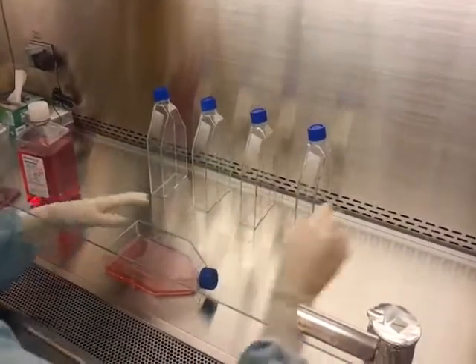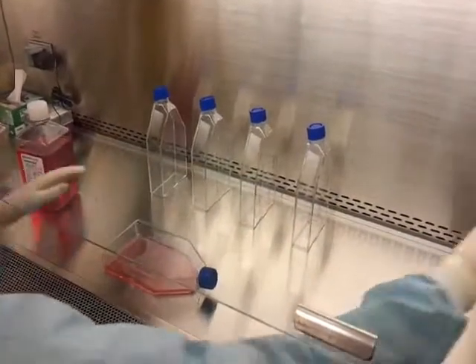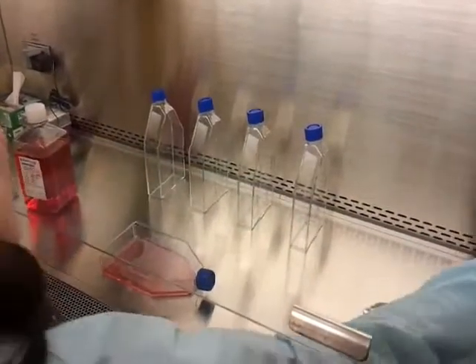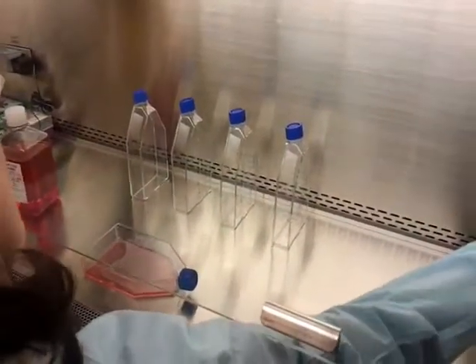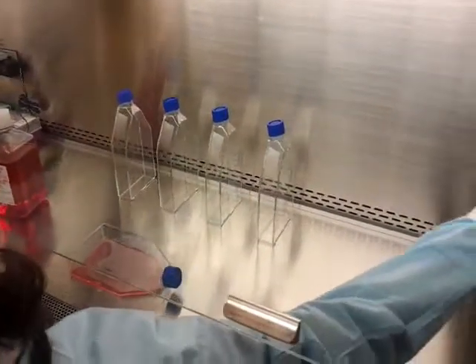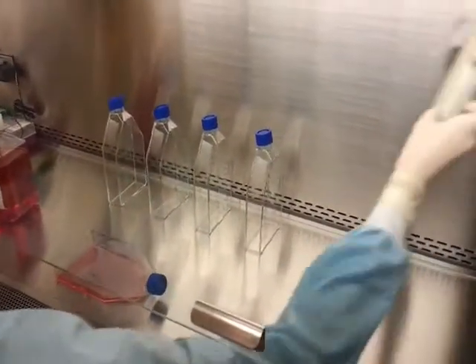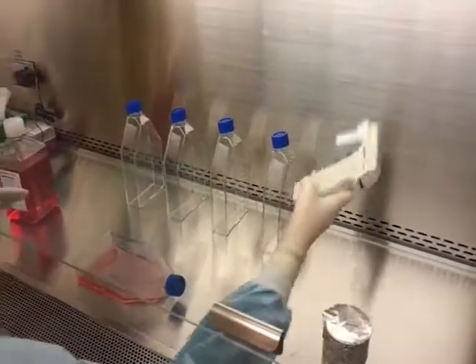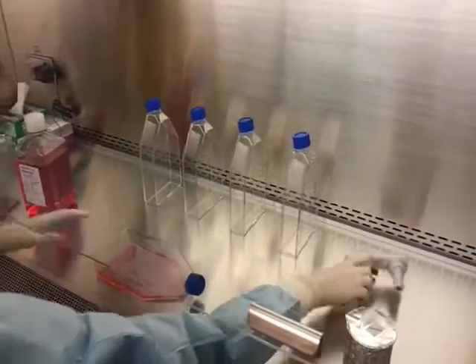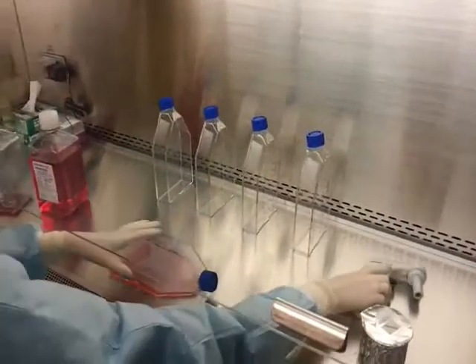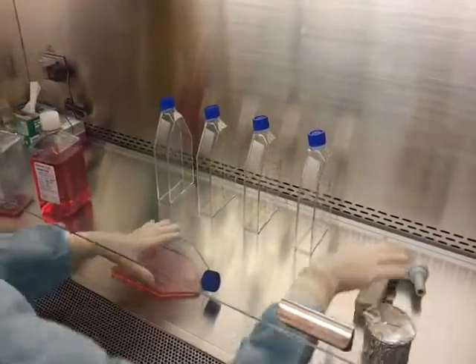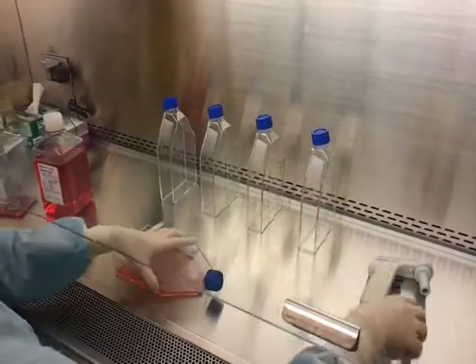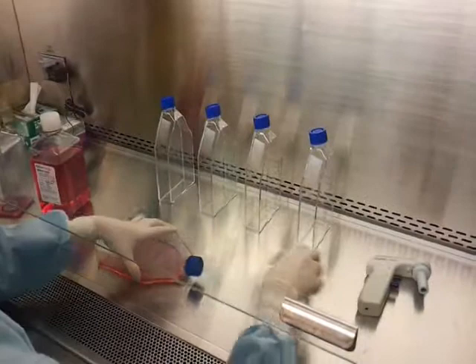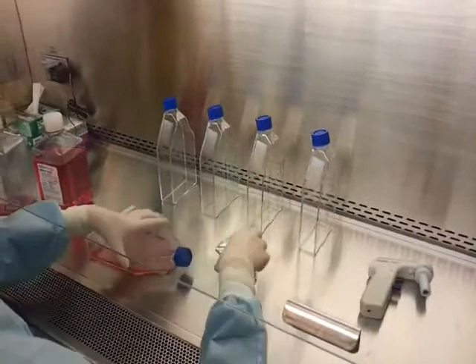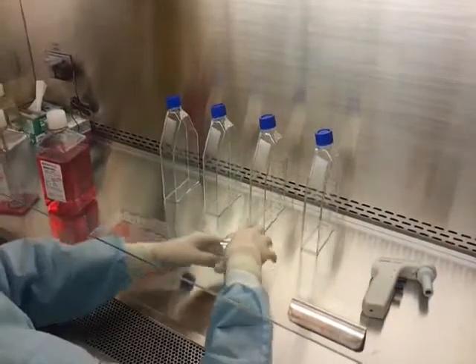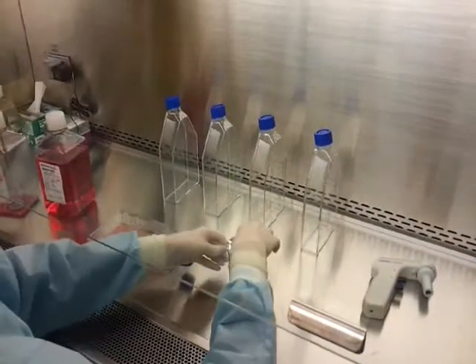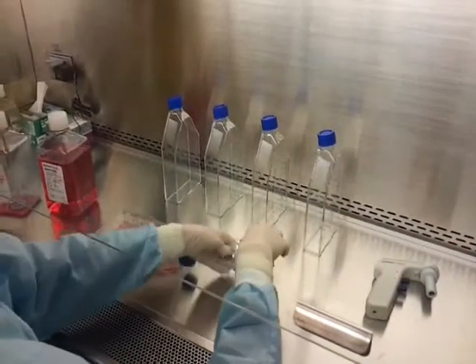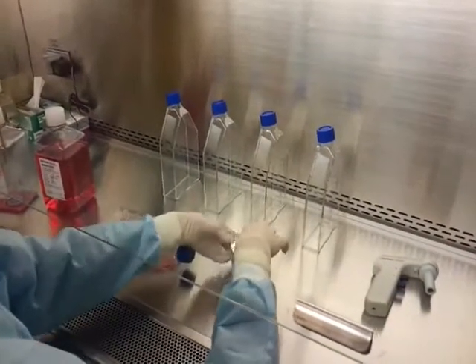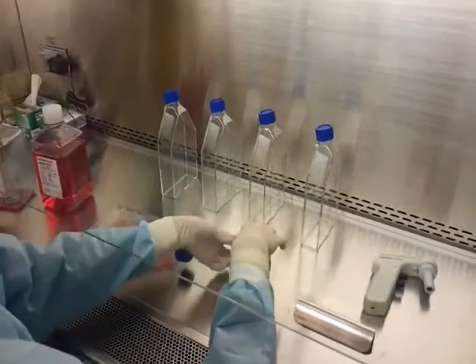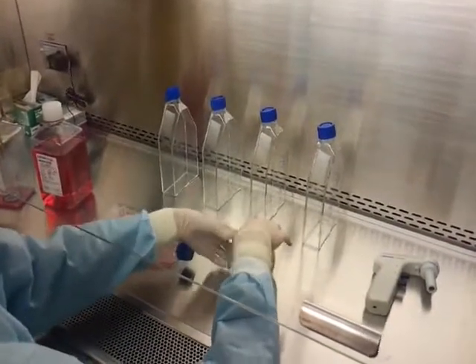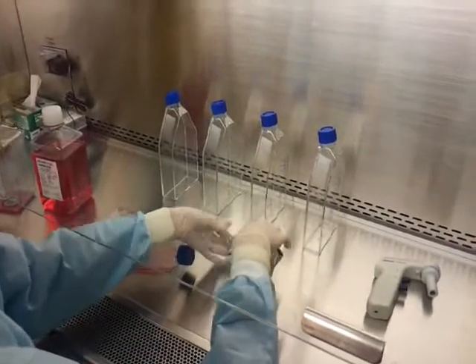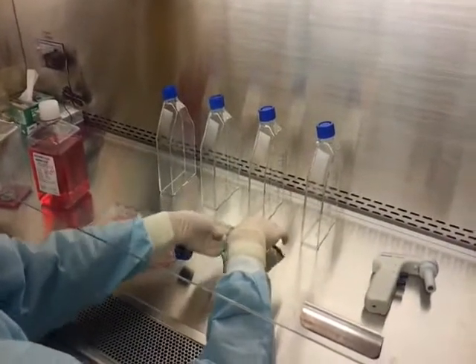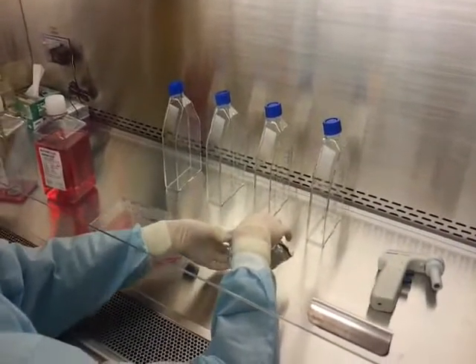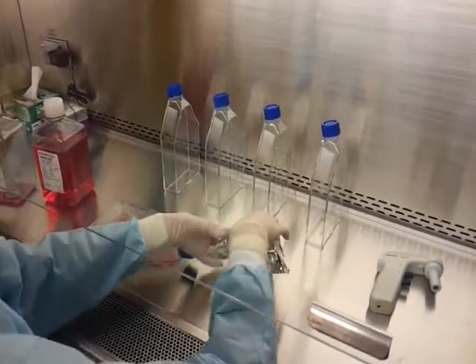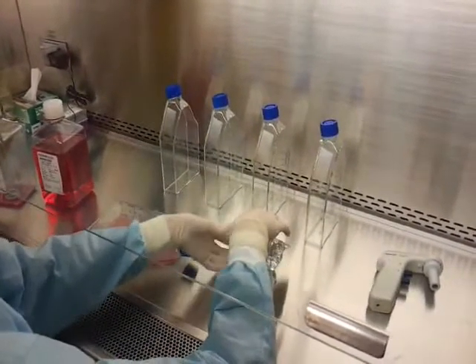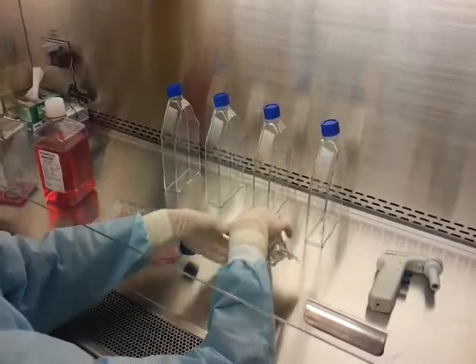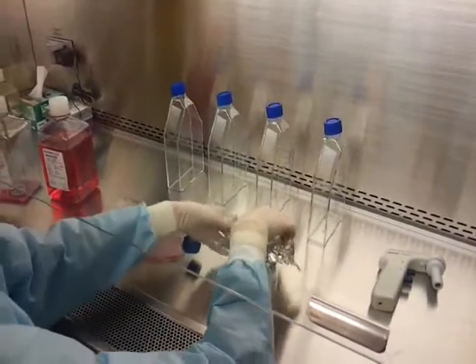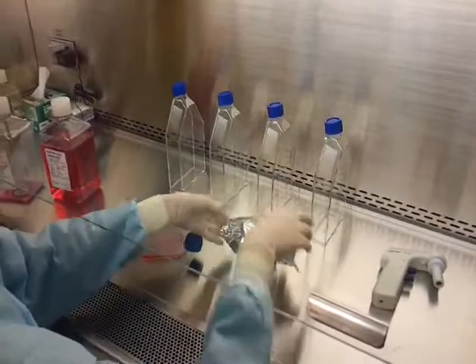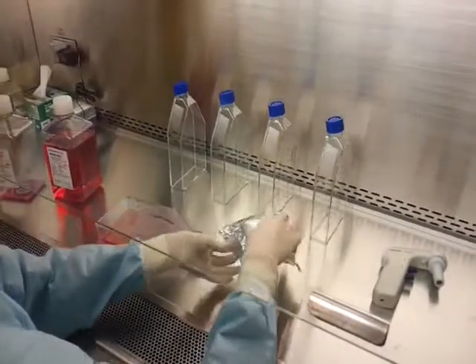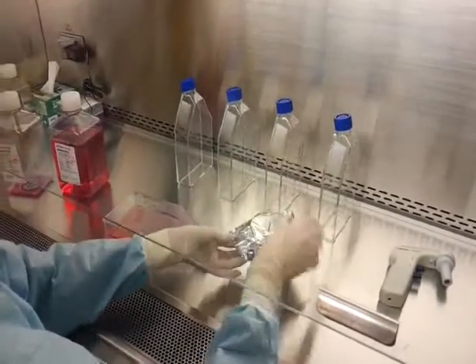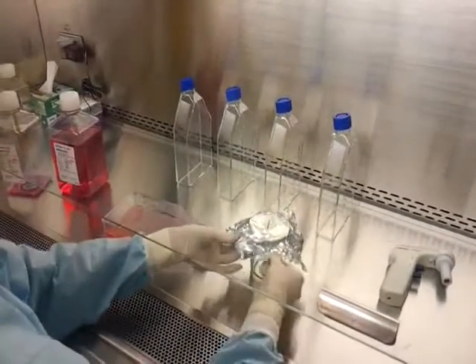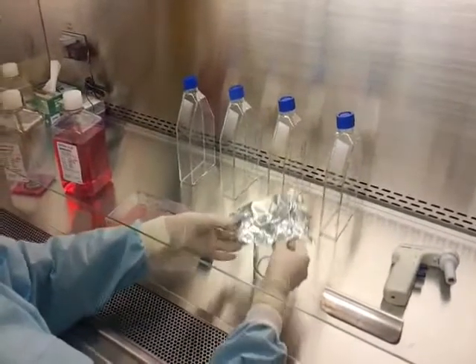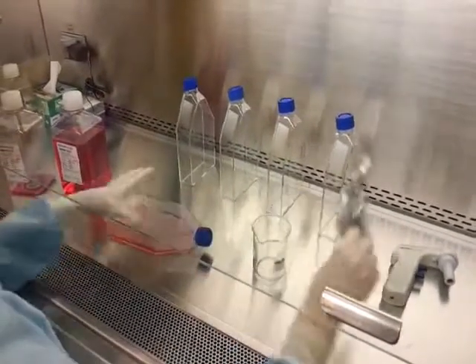Determine the number of new flasks to be made and label with your passage number, cell line, date, and initials. In this scenario, four new flasks will be made.